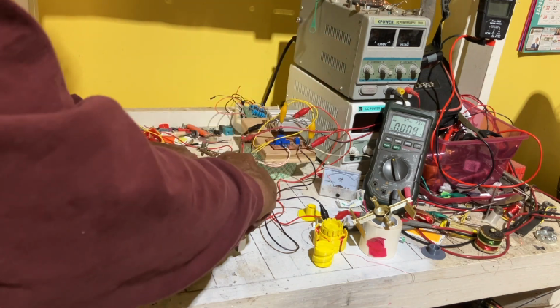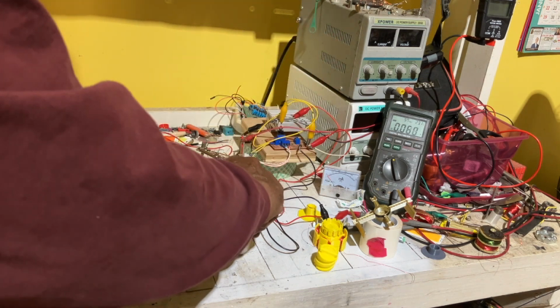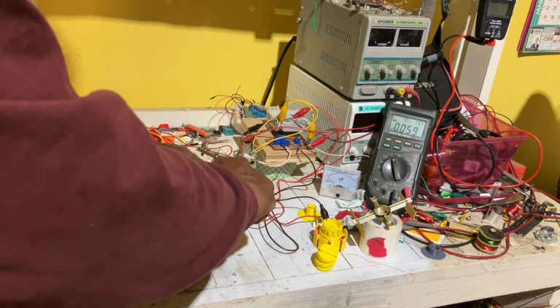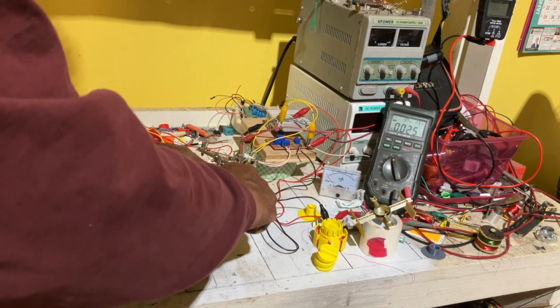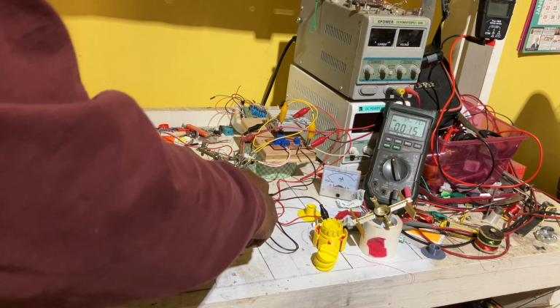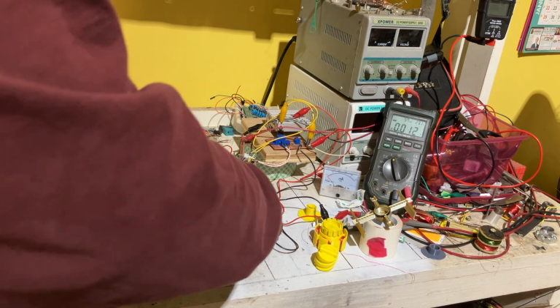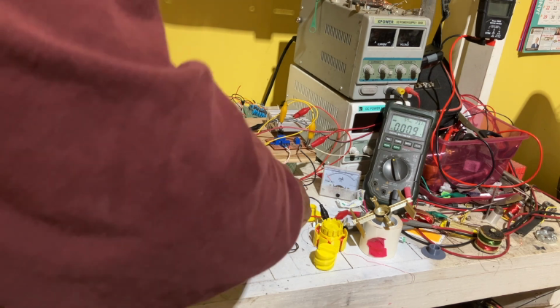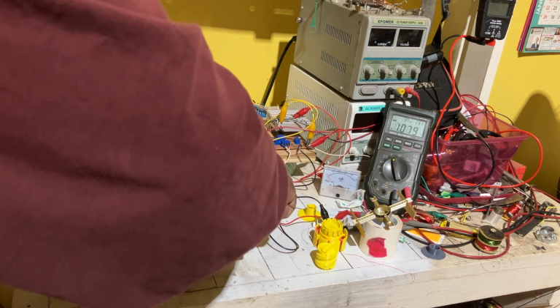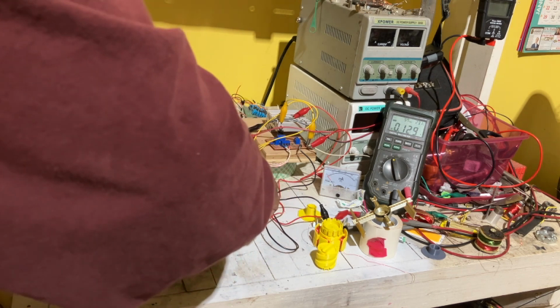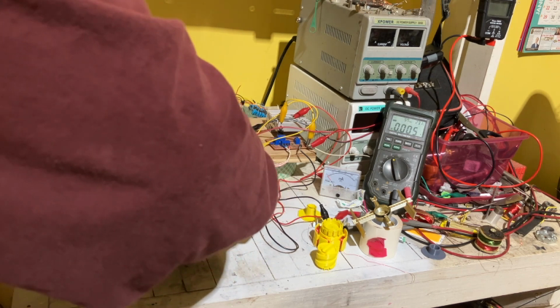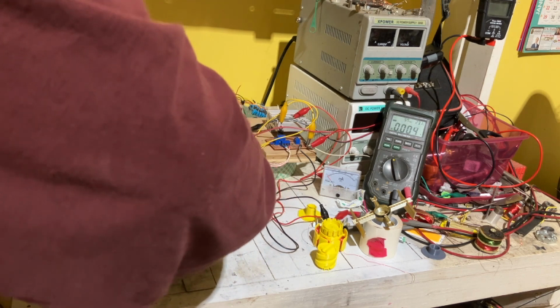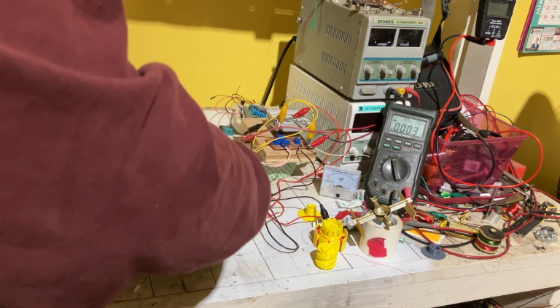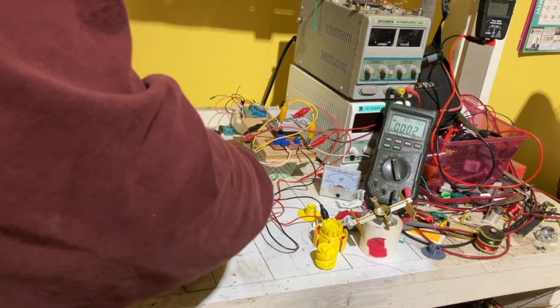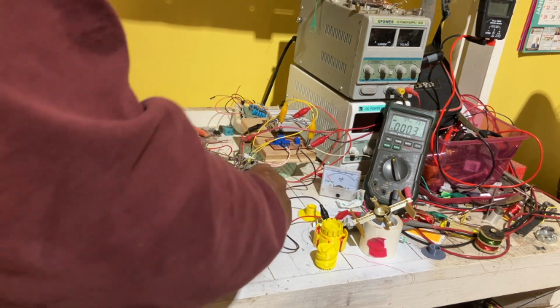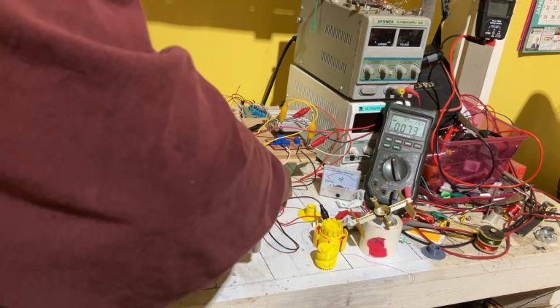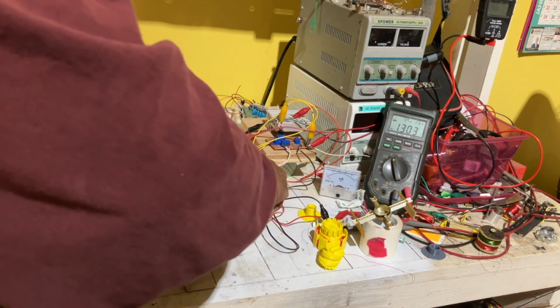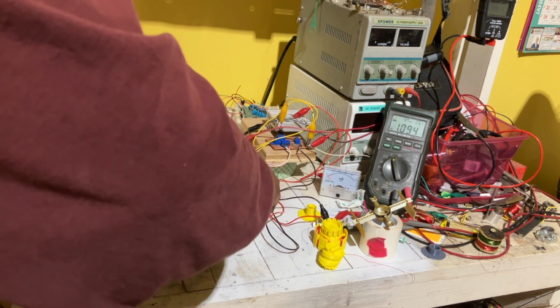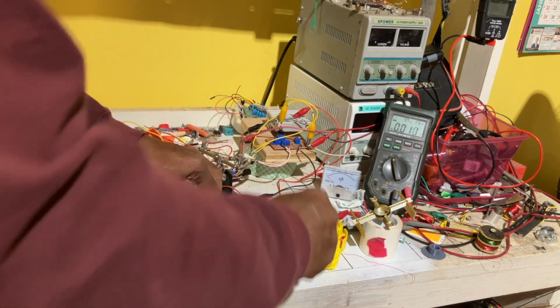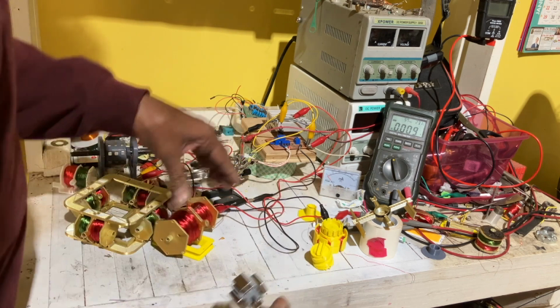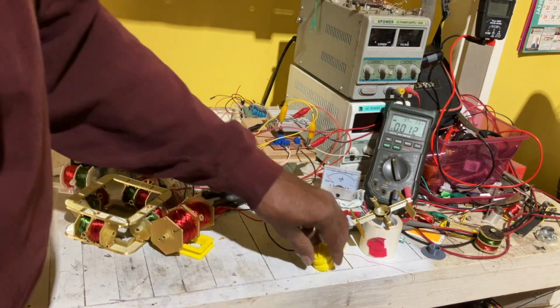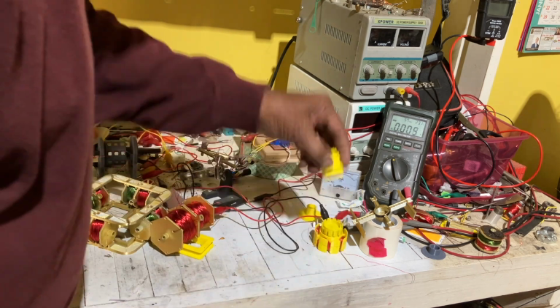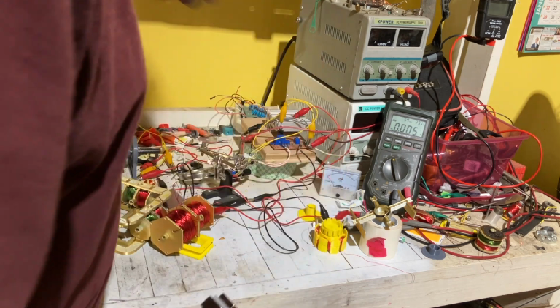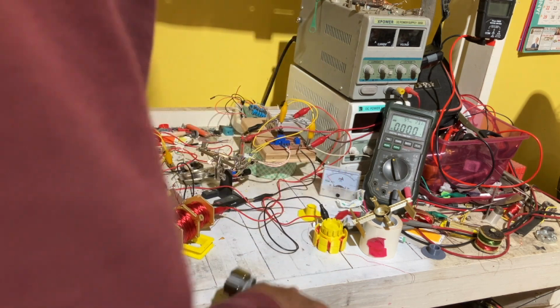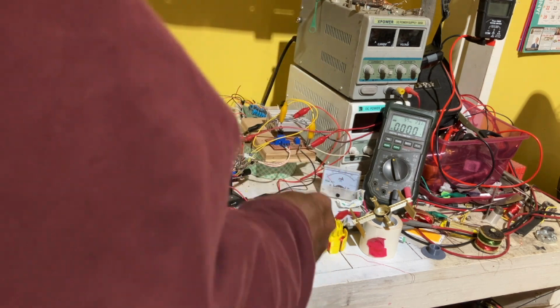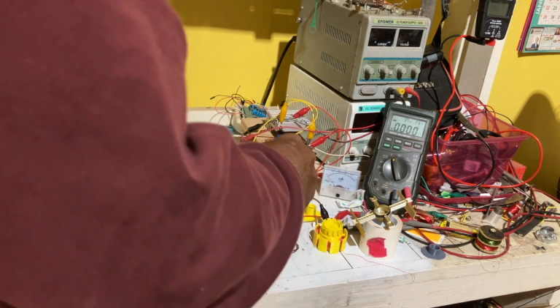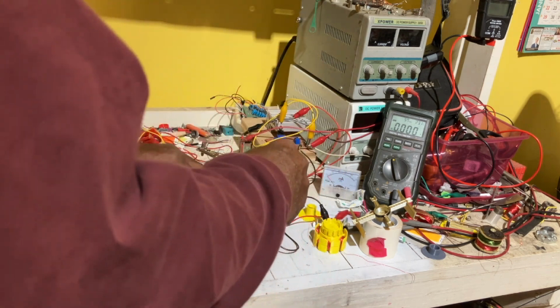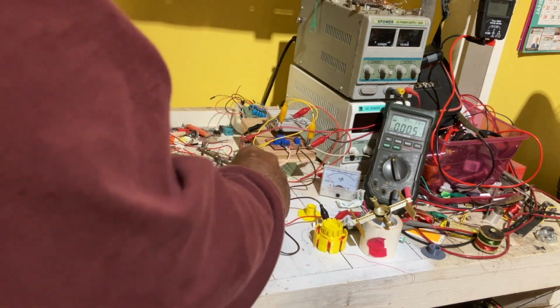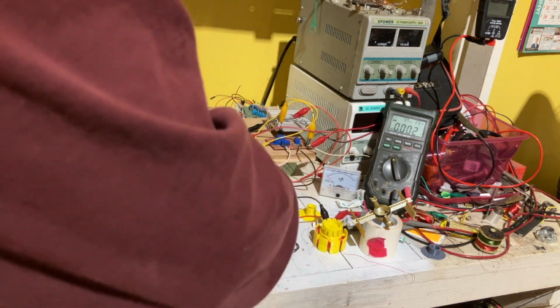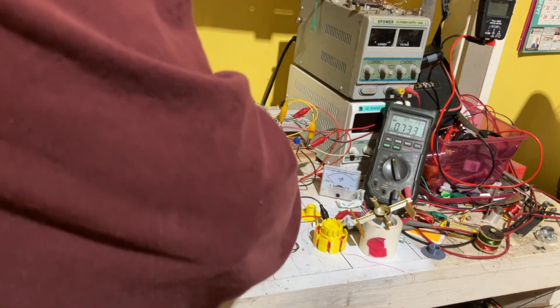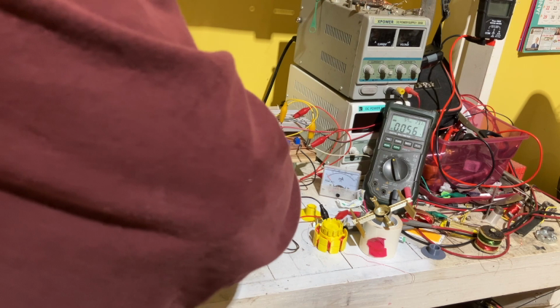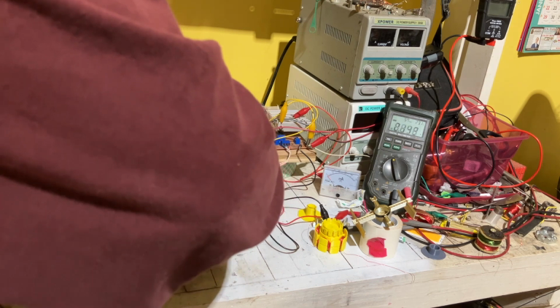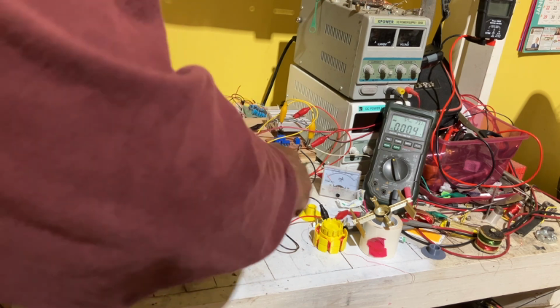This is another coil, but as you can see — if I get it in the right spot — I have too many things conjoining, too many forces.